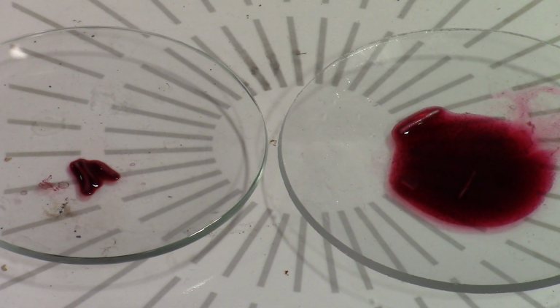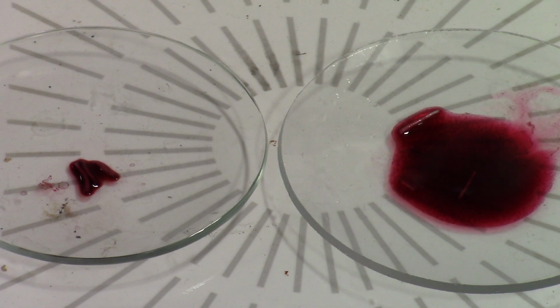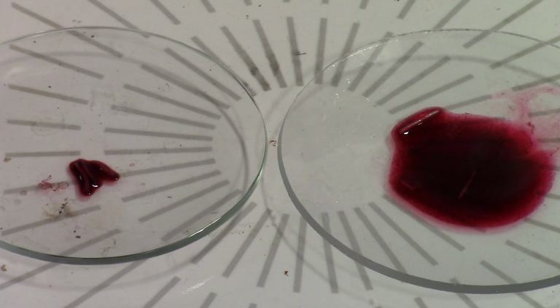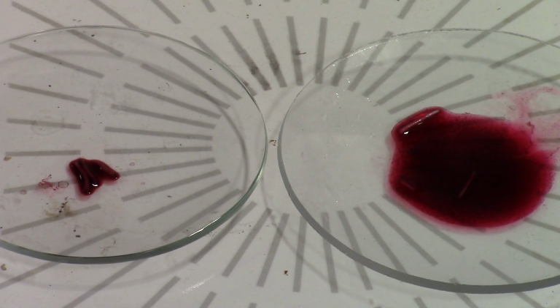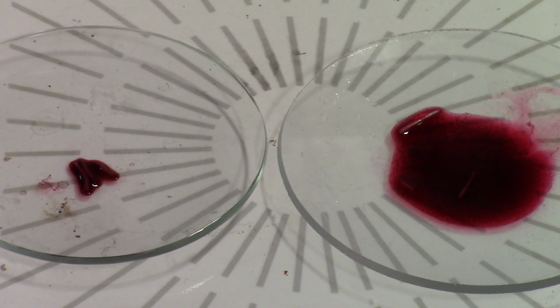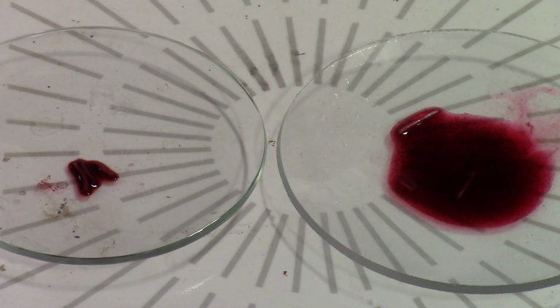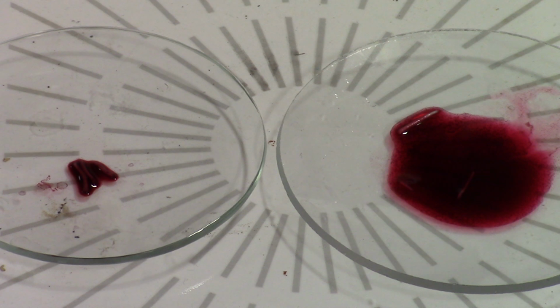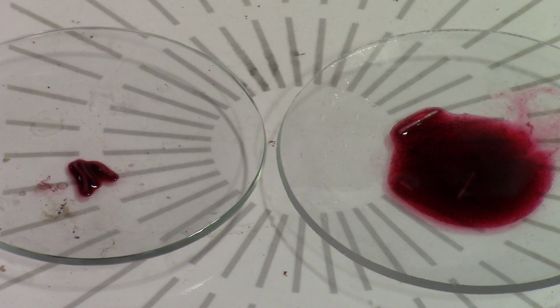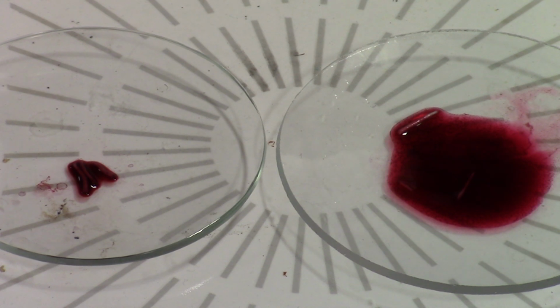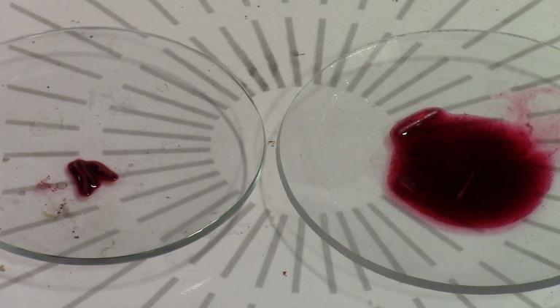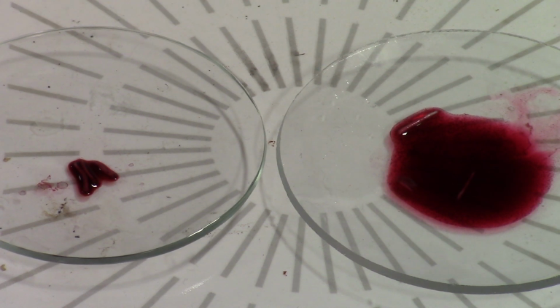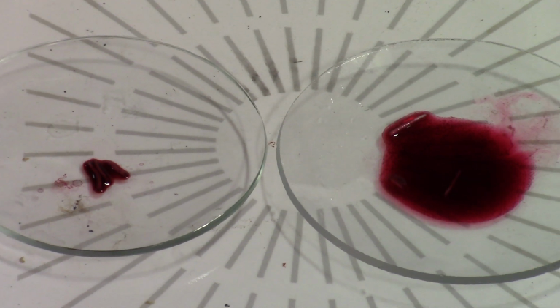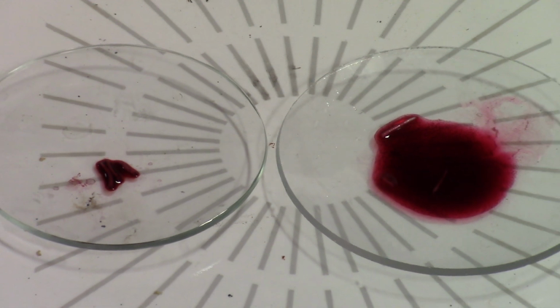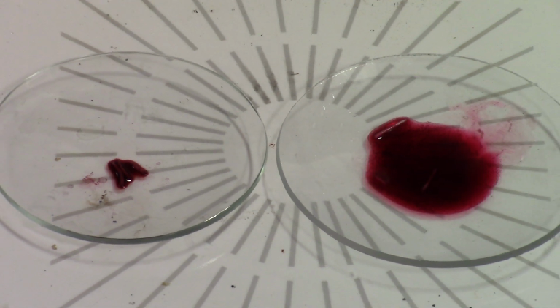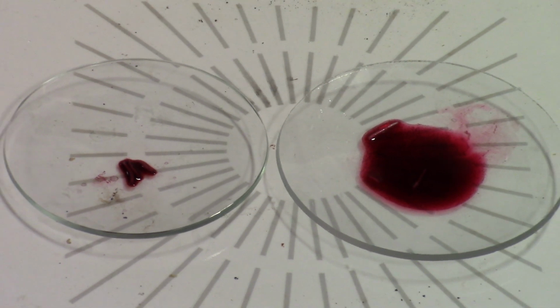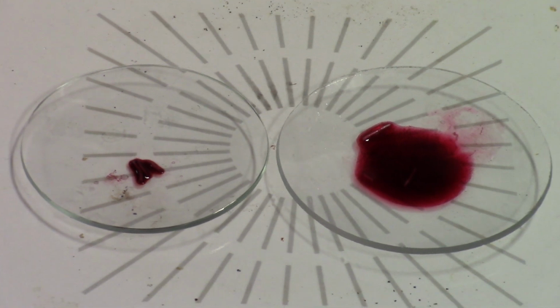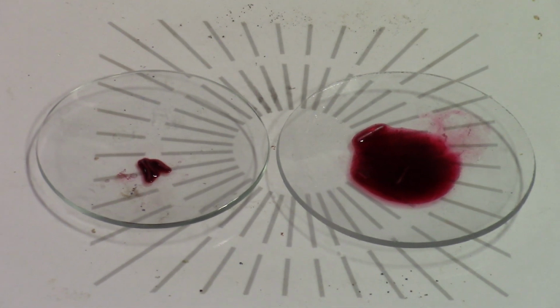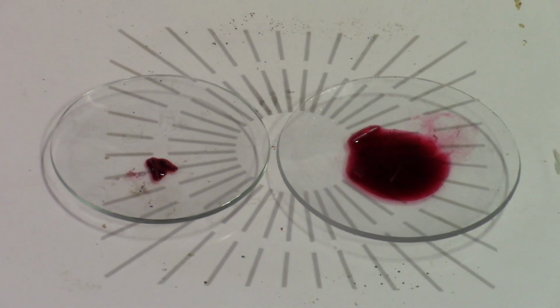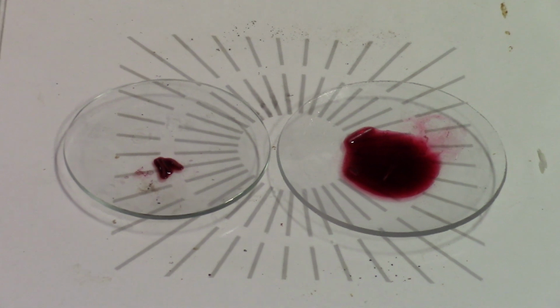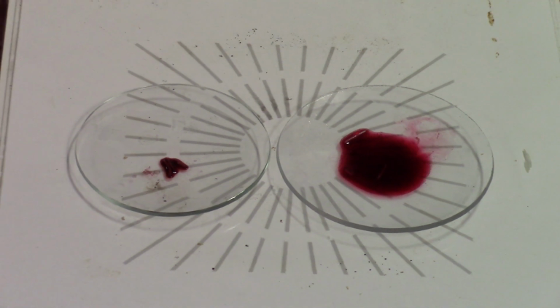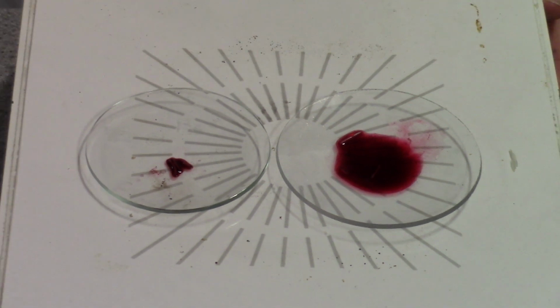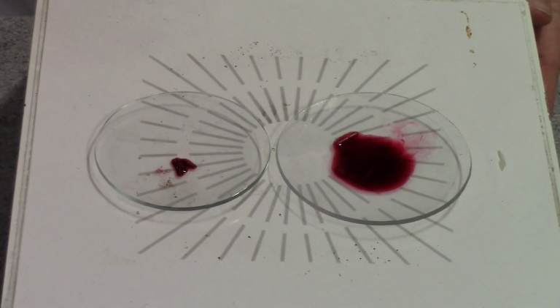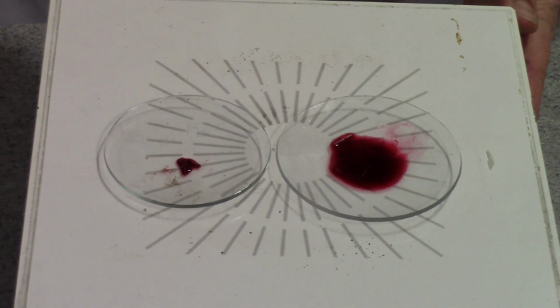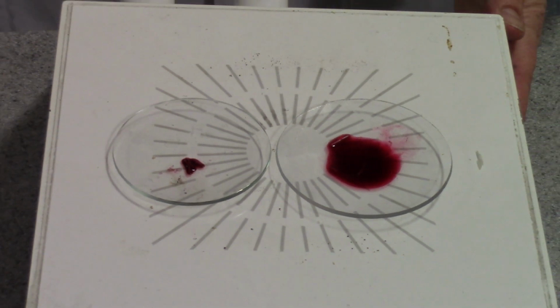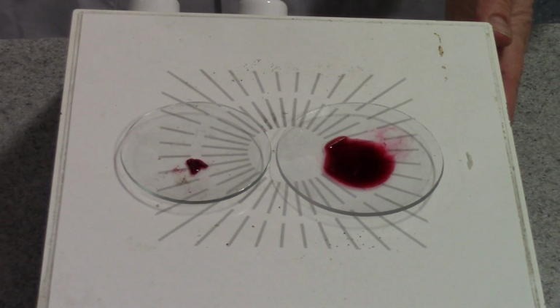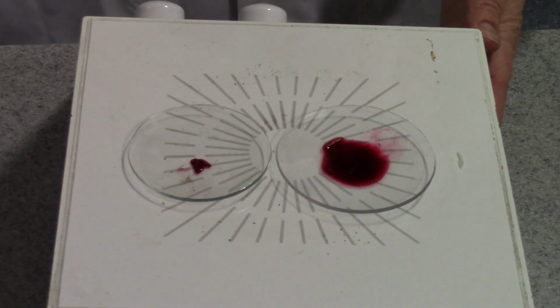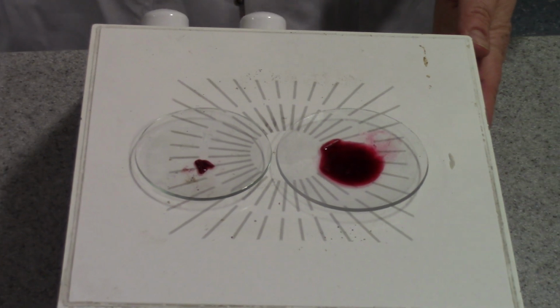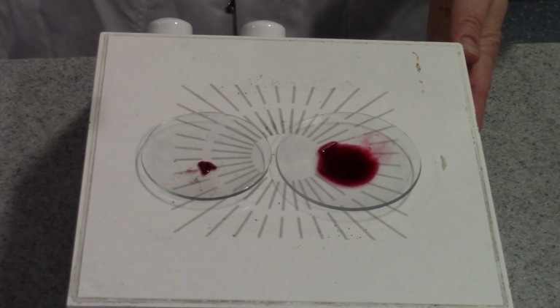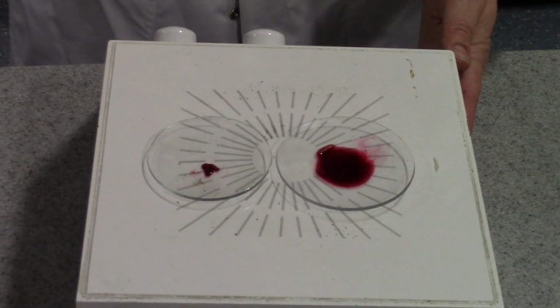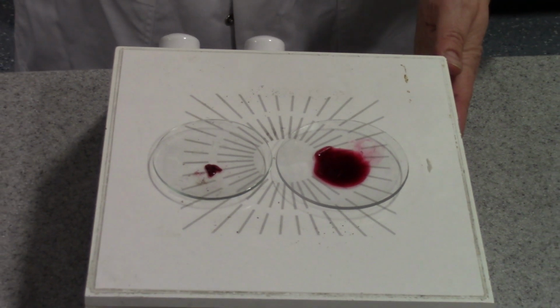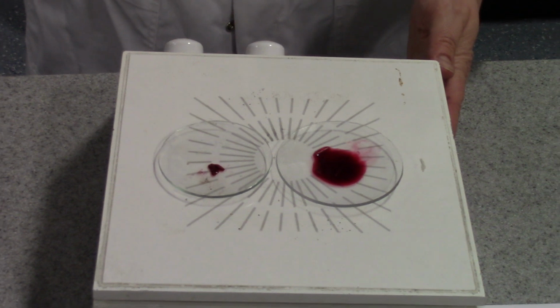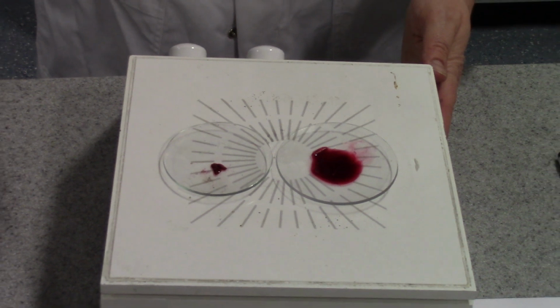One of the questions you could be asked in an exam is why it is important to stain the root tips. The answer, of course, is that staining increases contrast so that the chromosomes become visible.